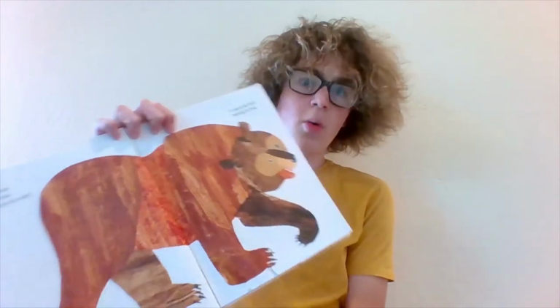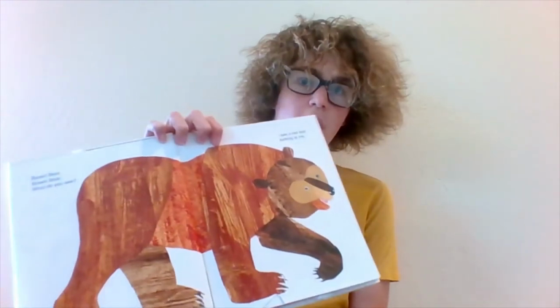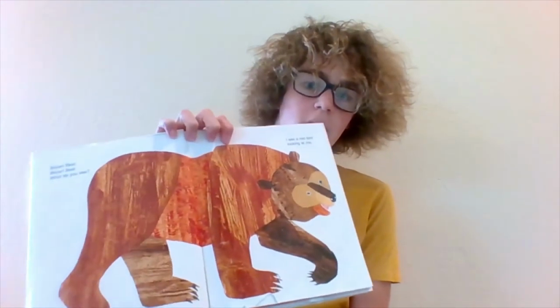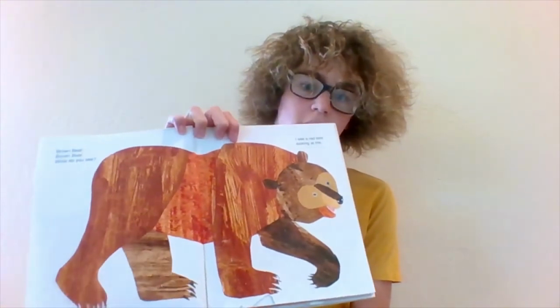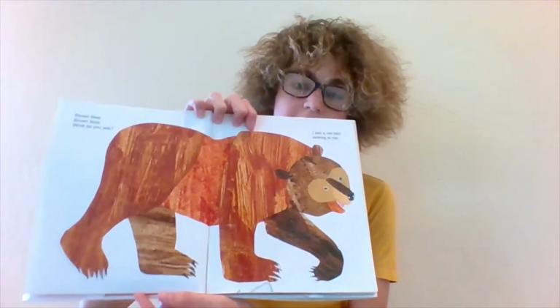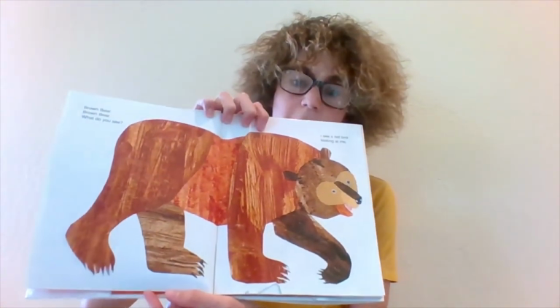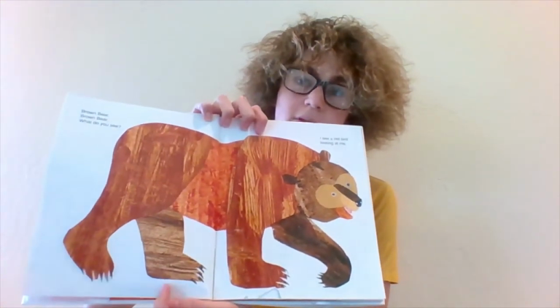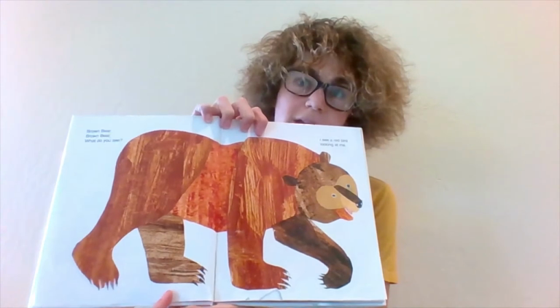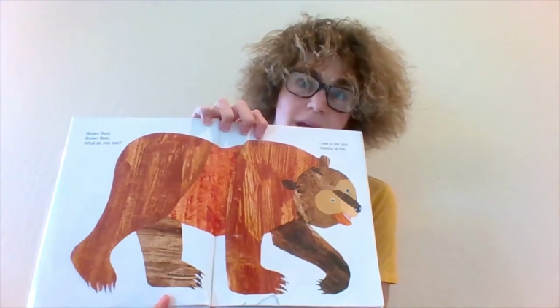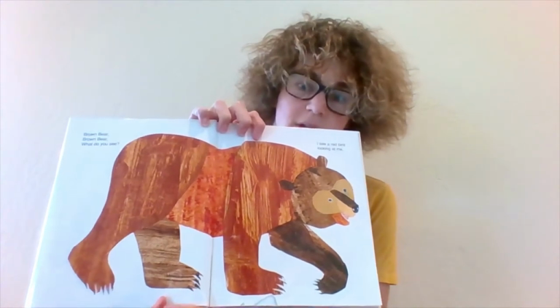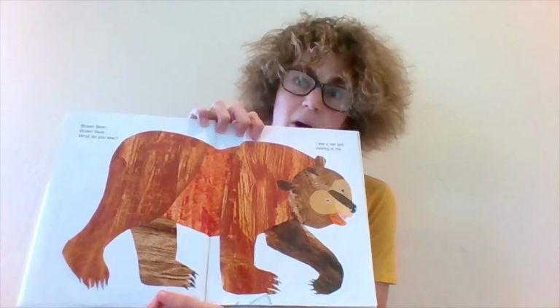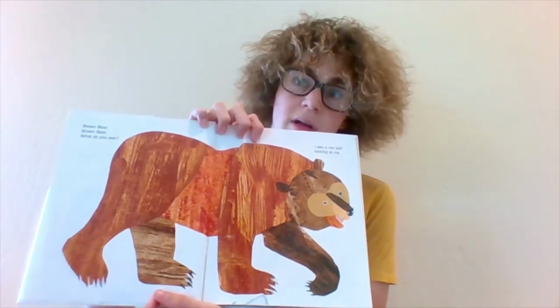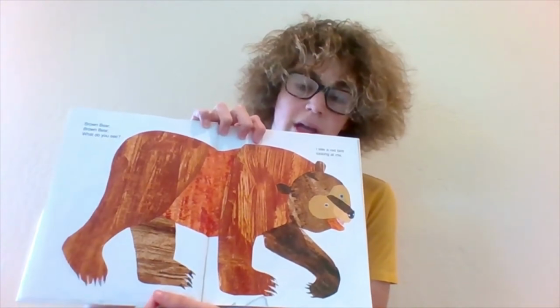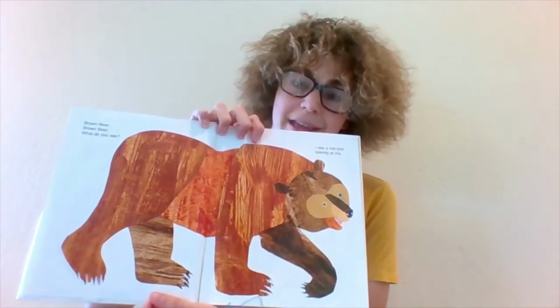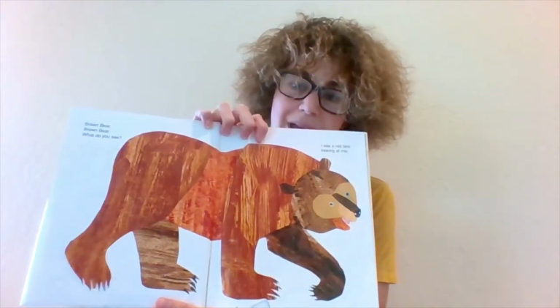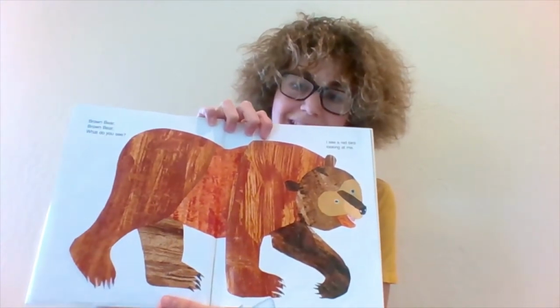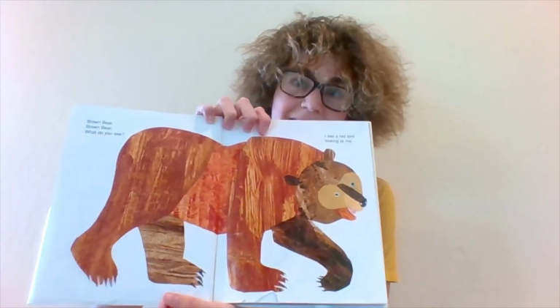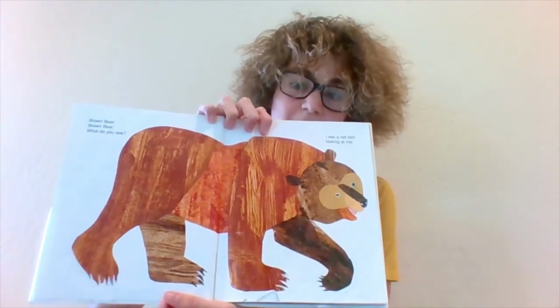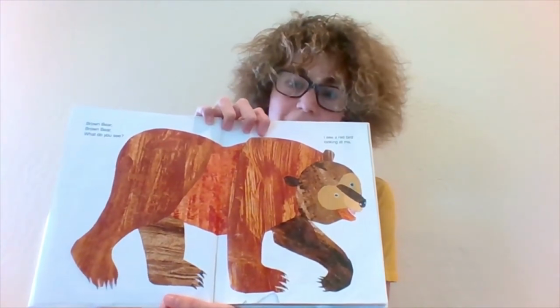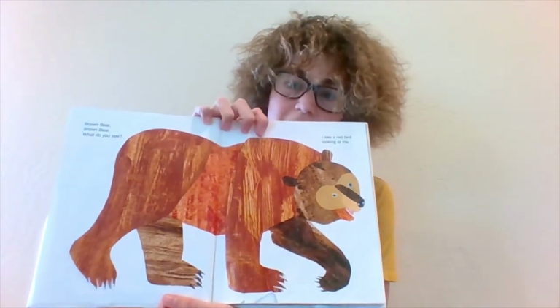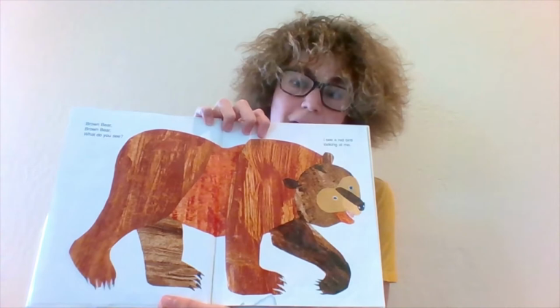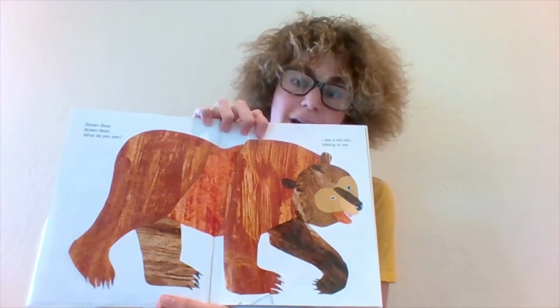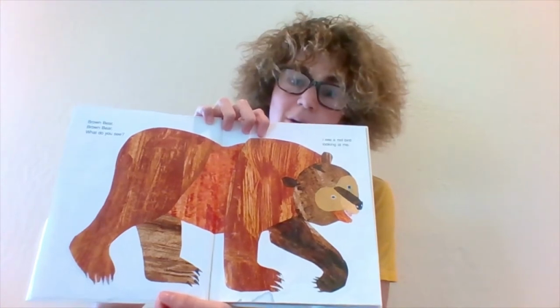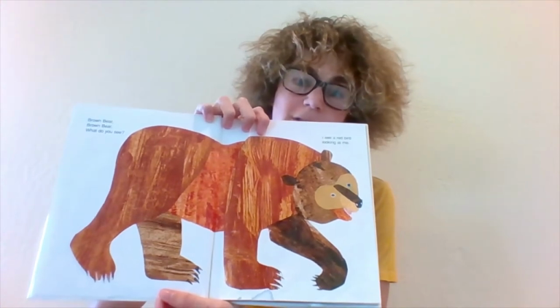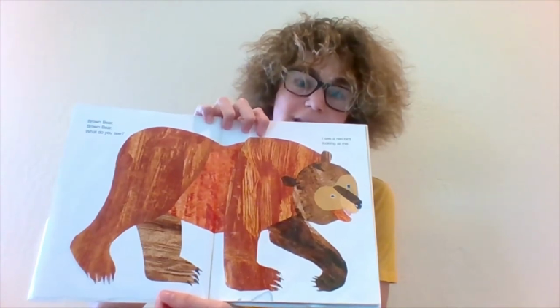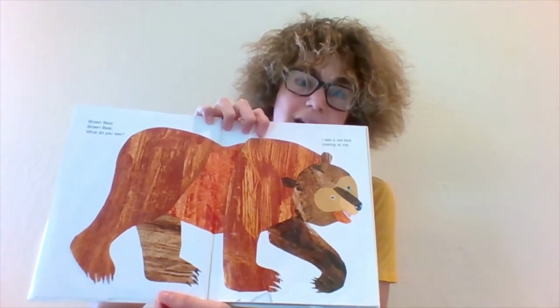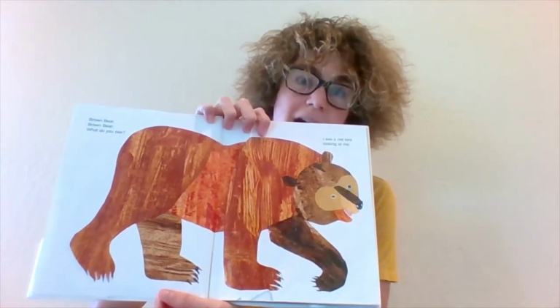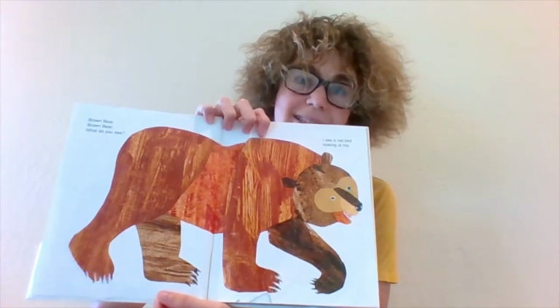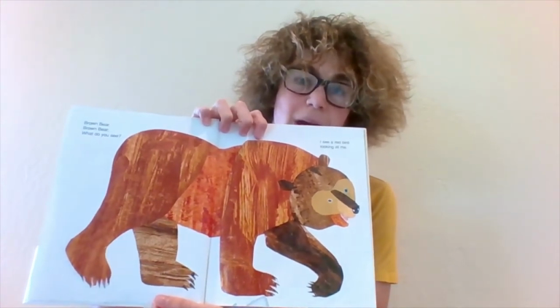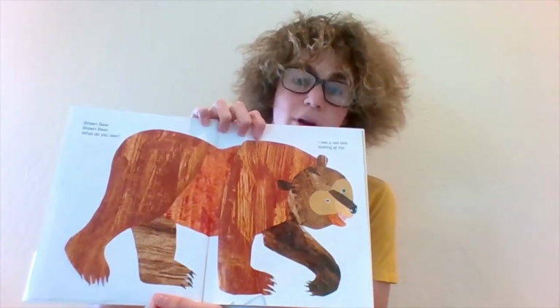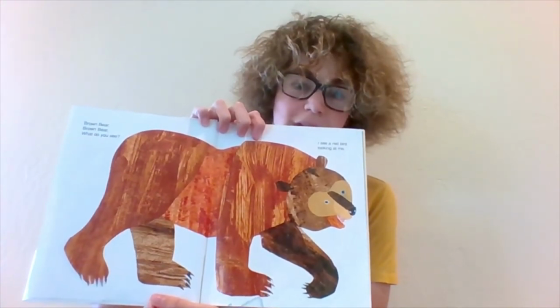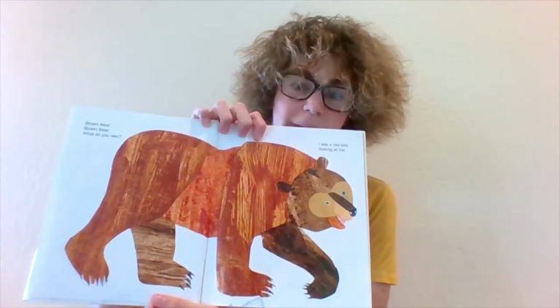Whoa! Look at this Brown Bear. Do you think it's big or small? I think it's big. Brown Bear, Brown Bear, what do you see? I see a red bird looking at me.